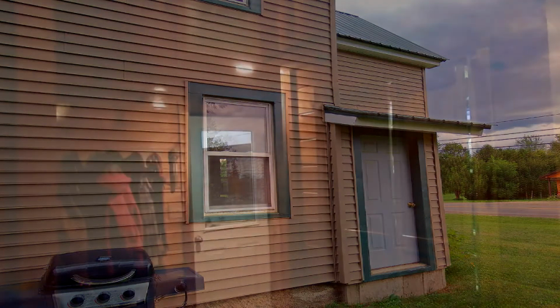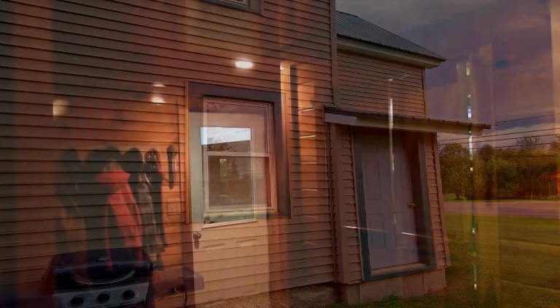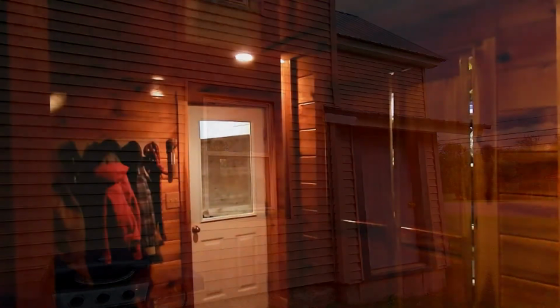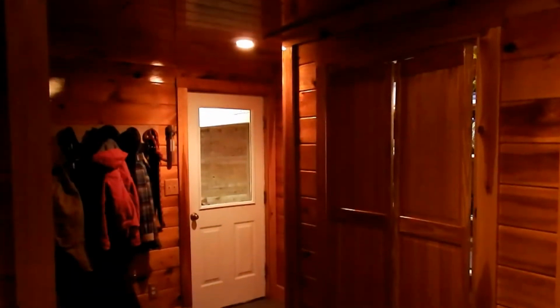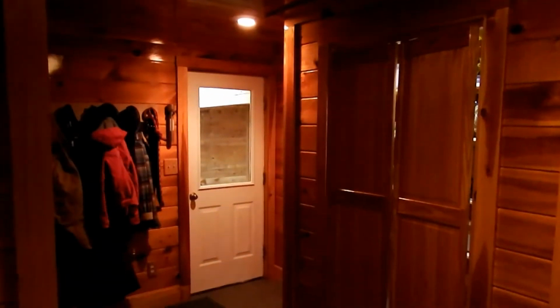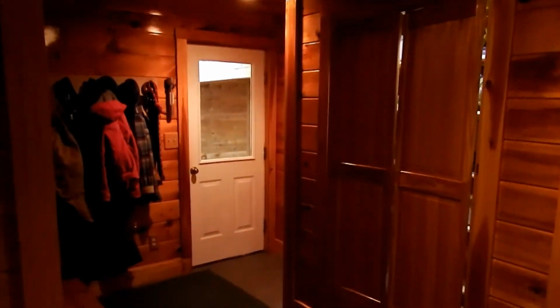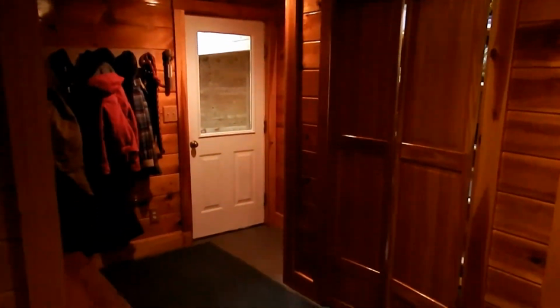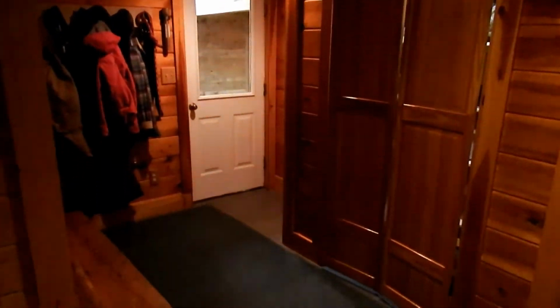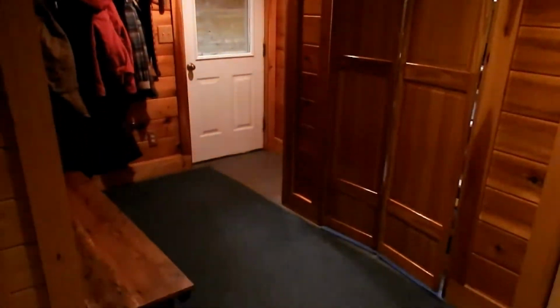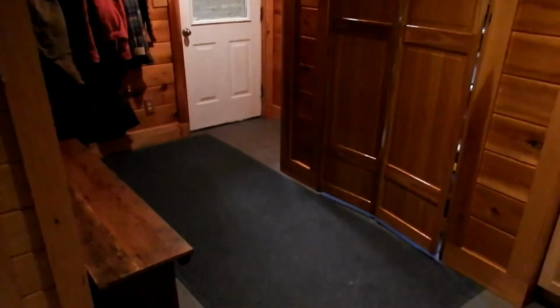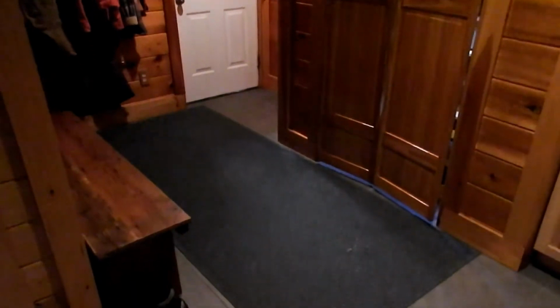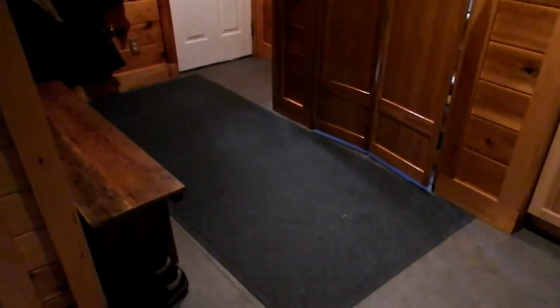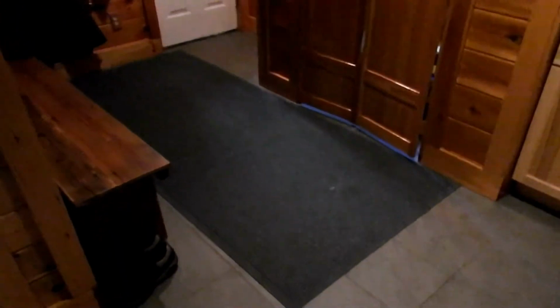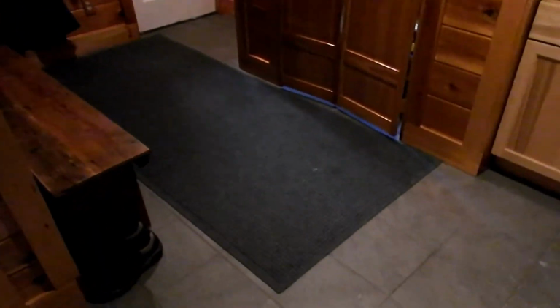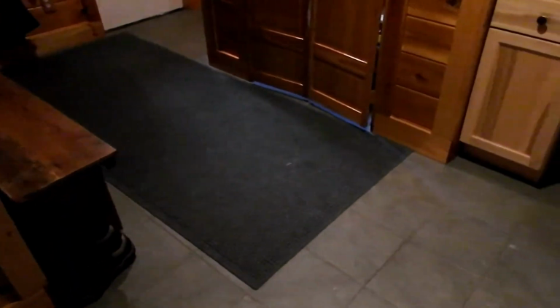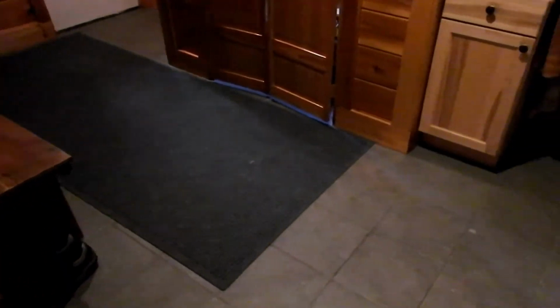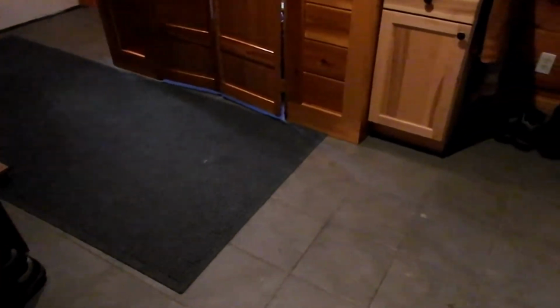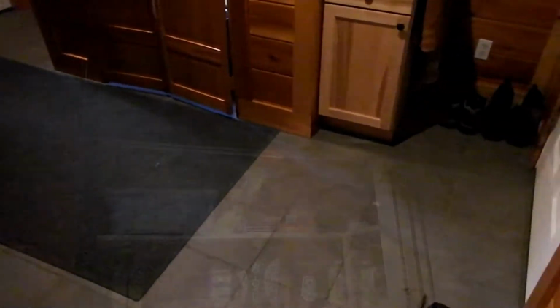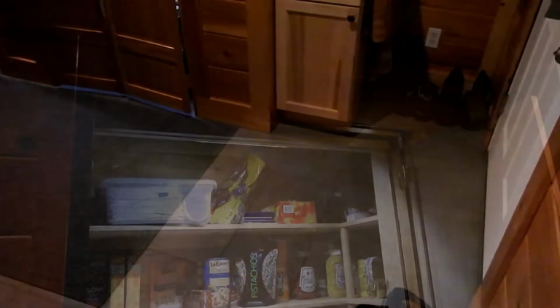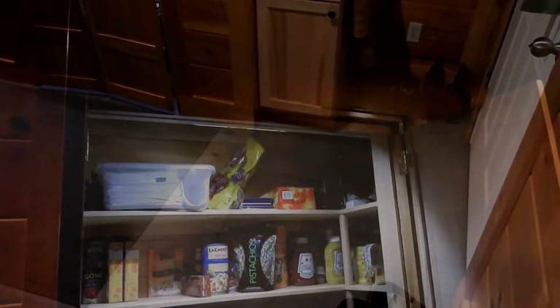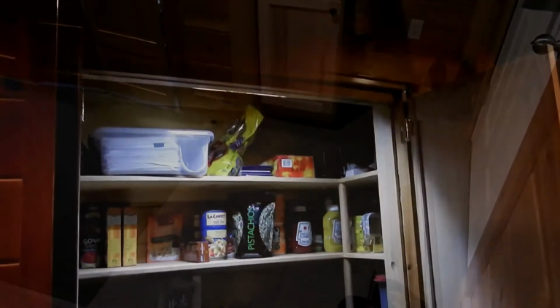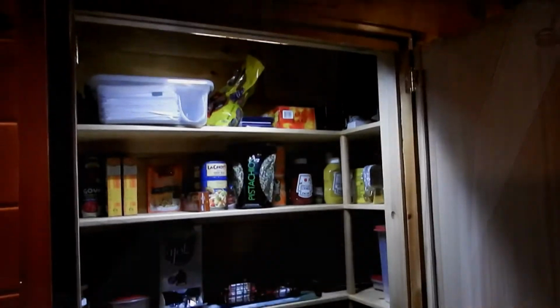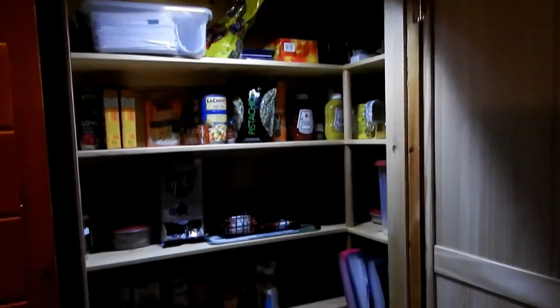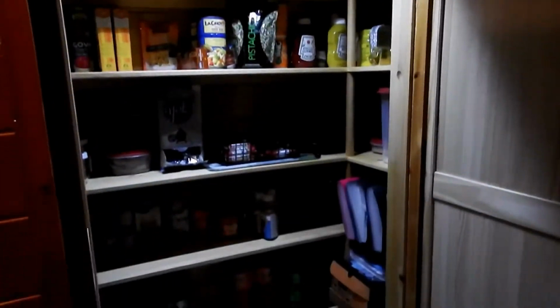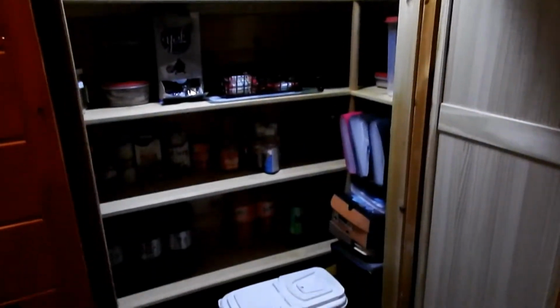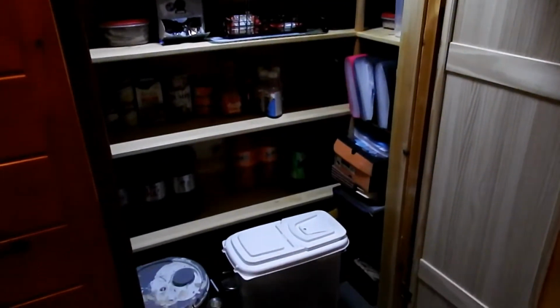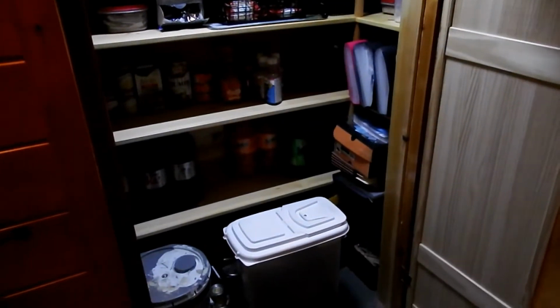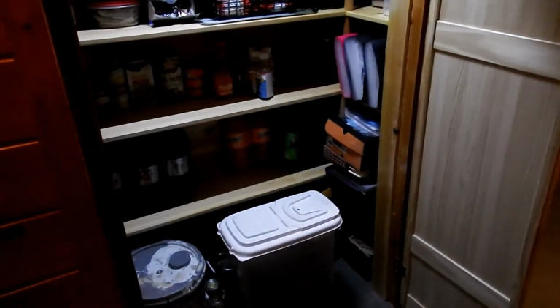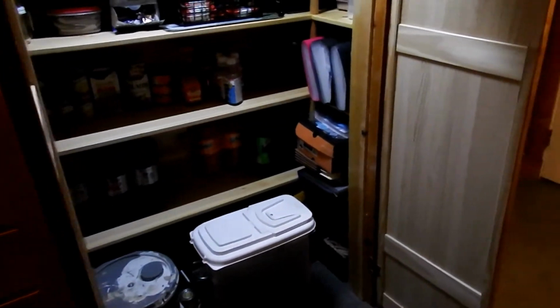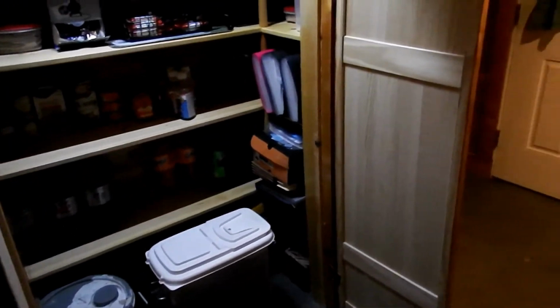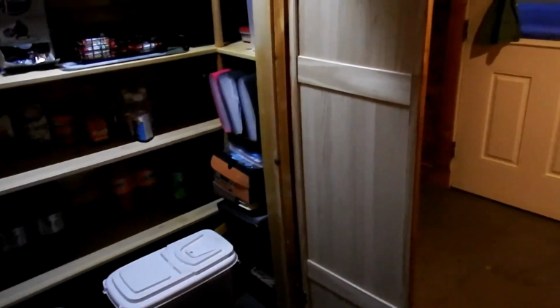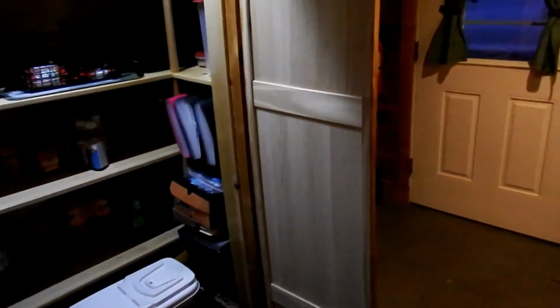You enter the home that has a tile floor and a utility room. The pantry closet that's lighted is just one of many features in this home.